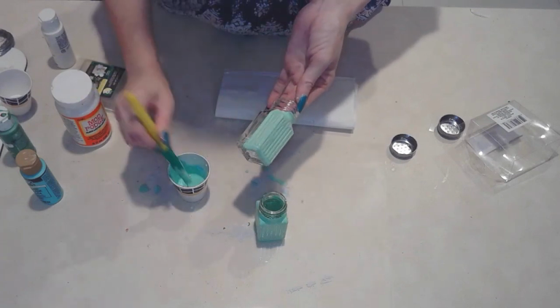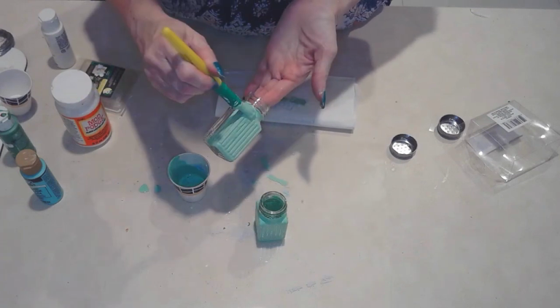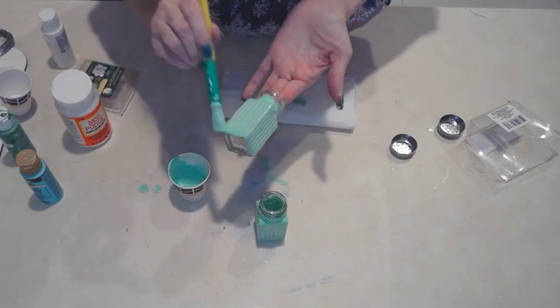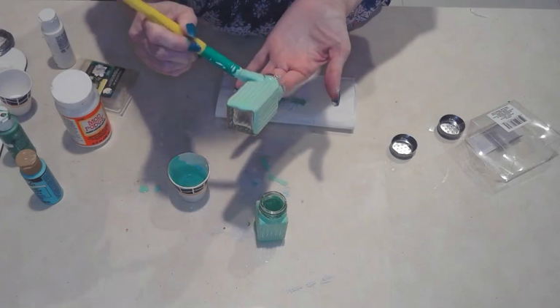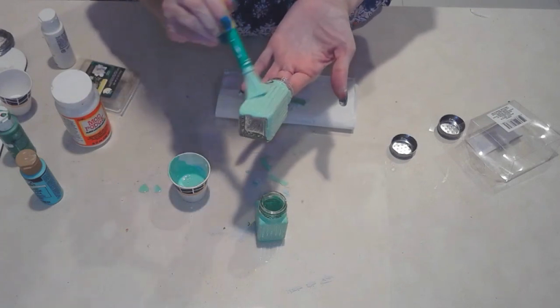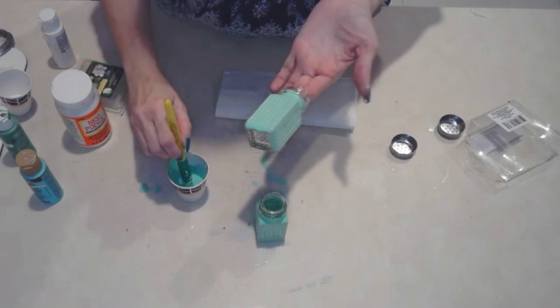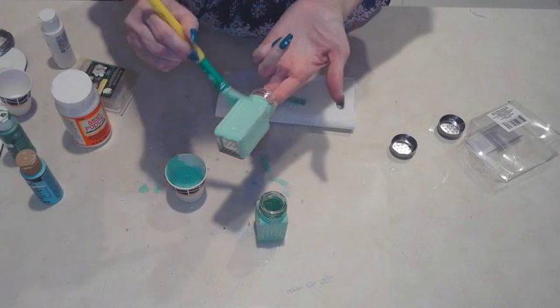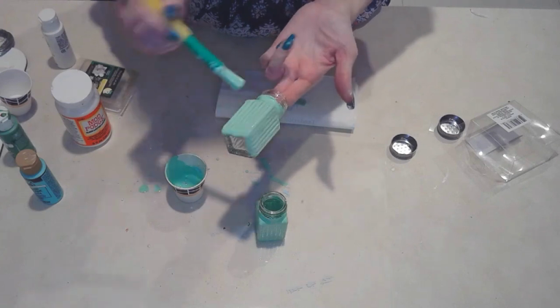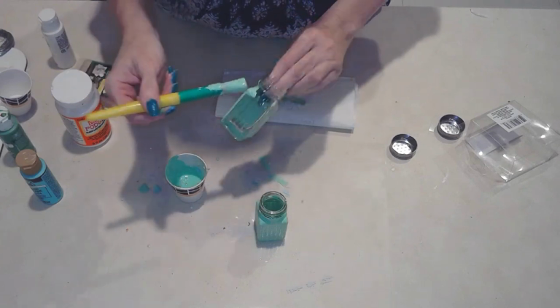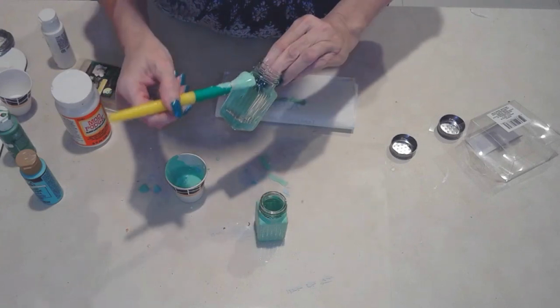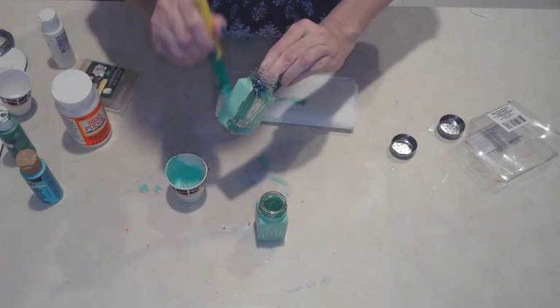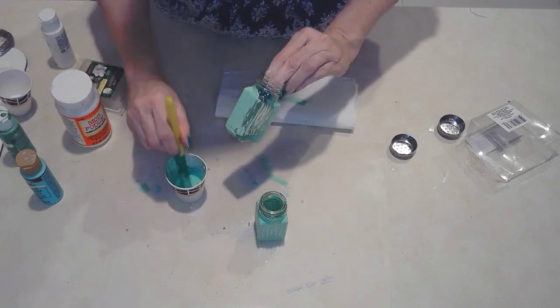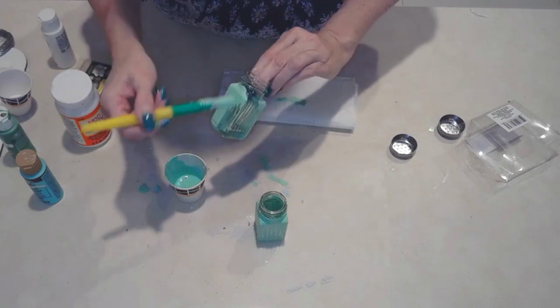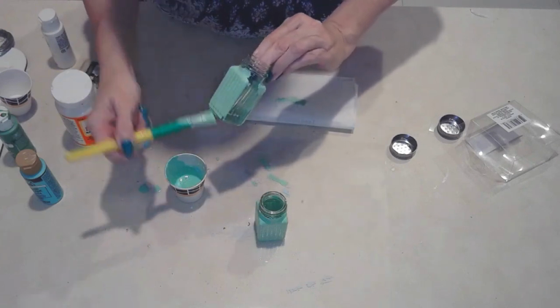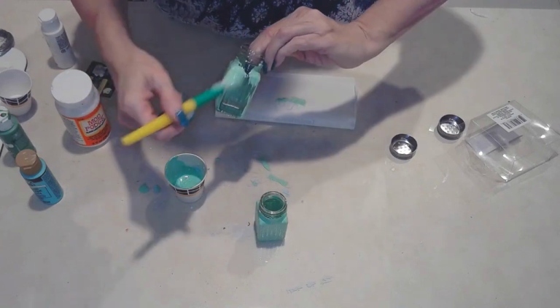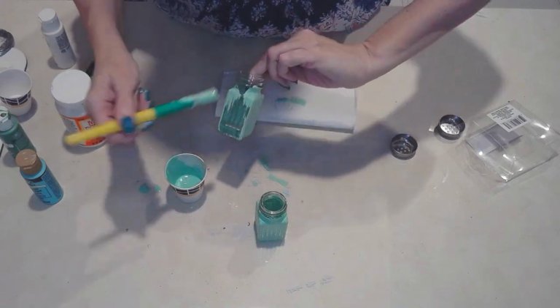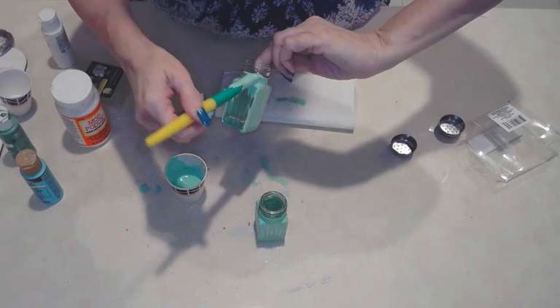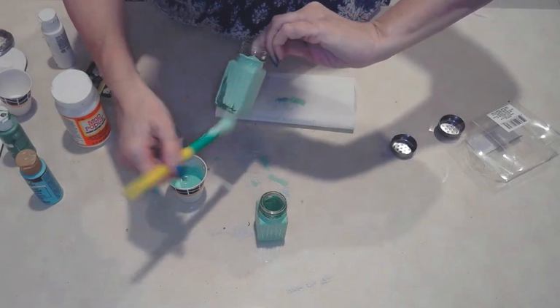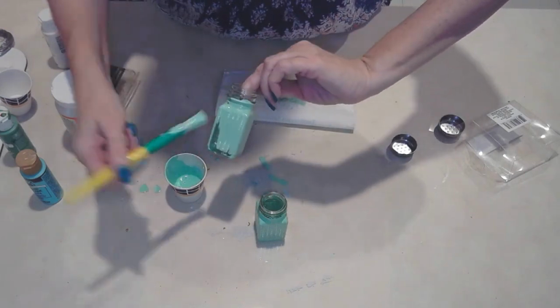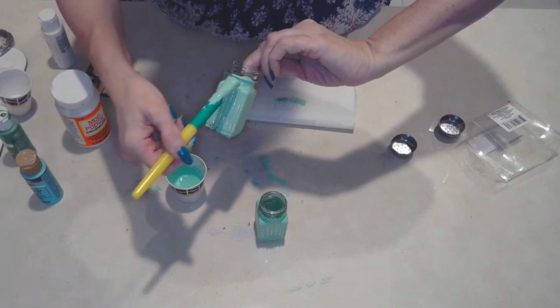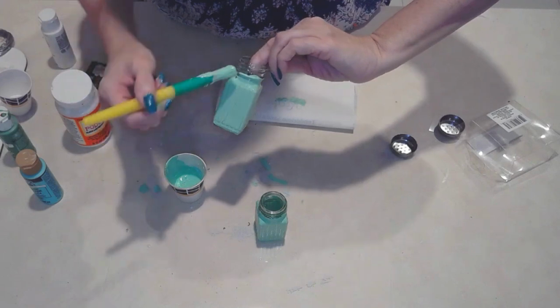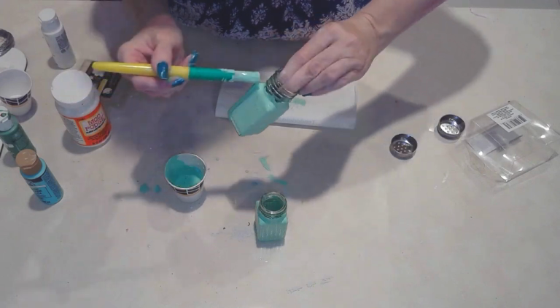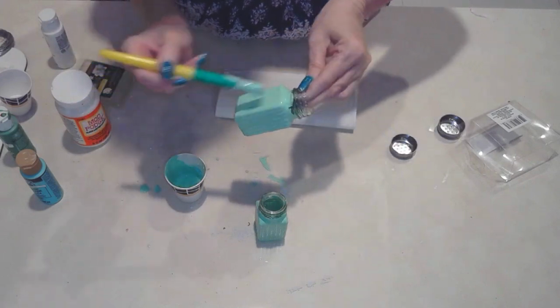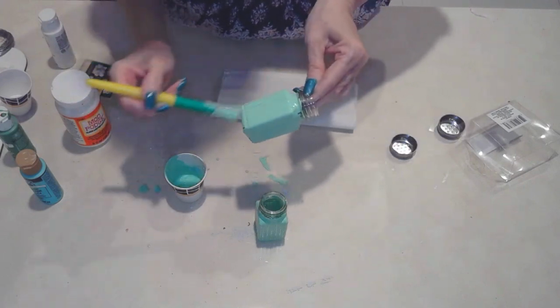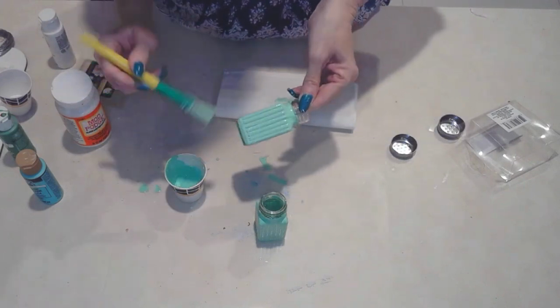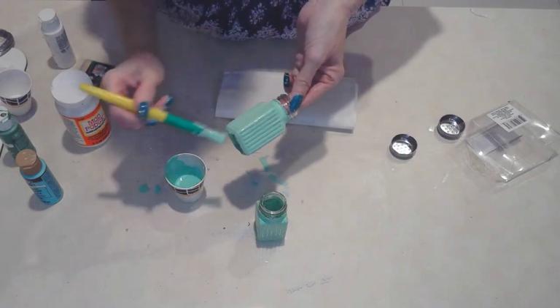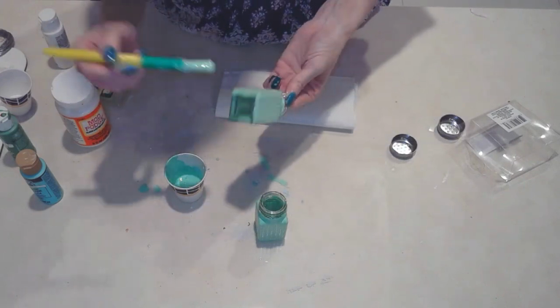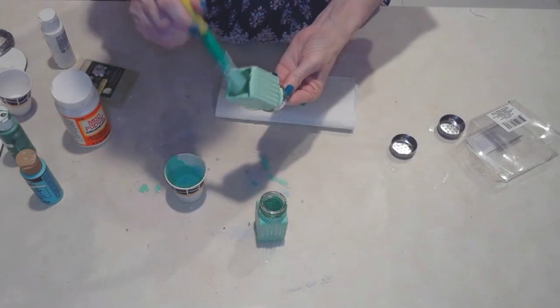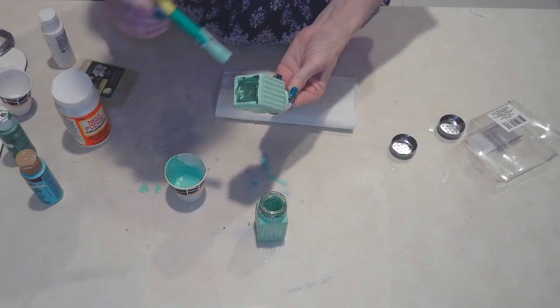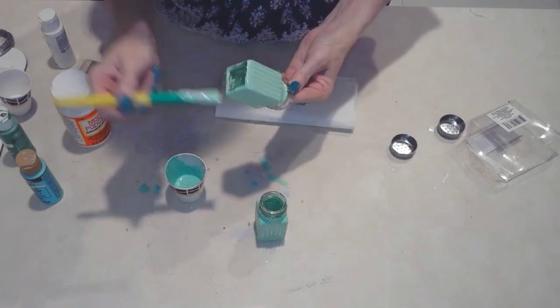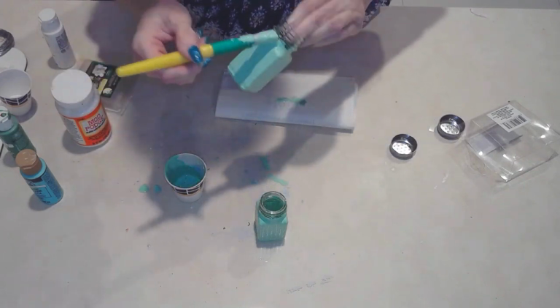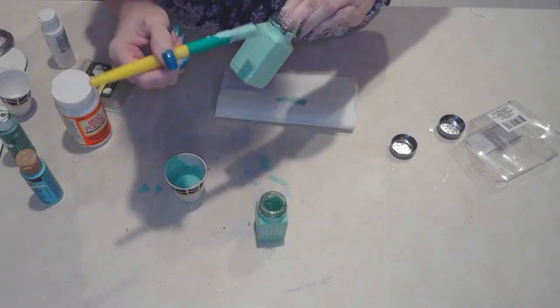I'm going to let it dry. So let's do this.